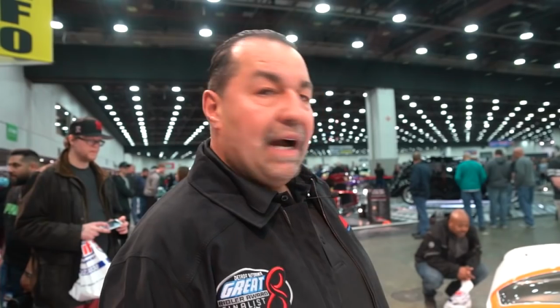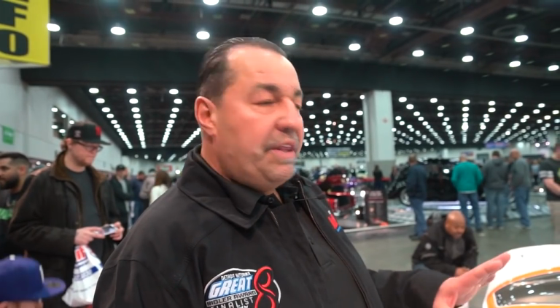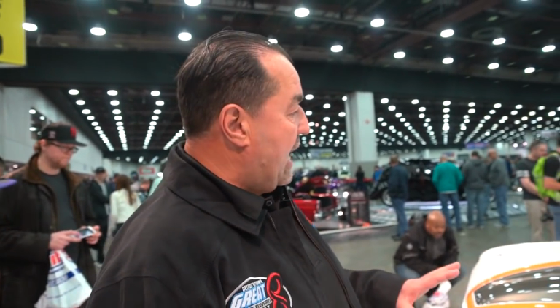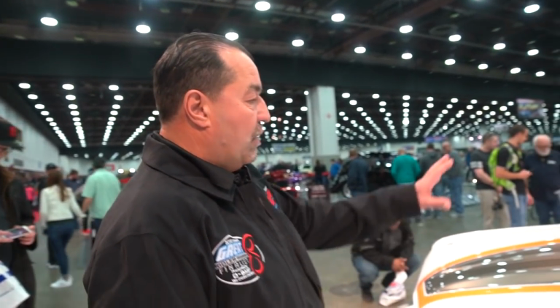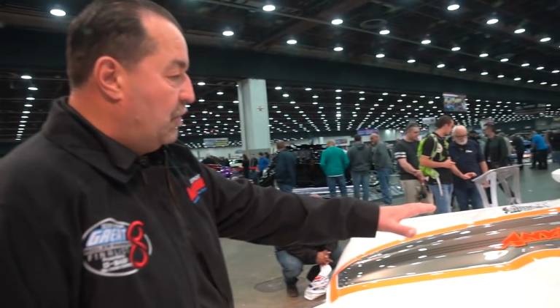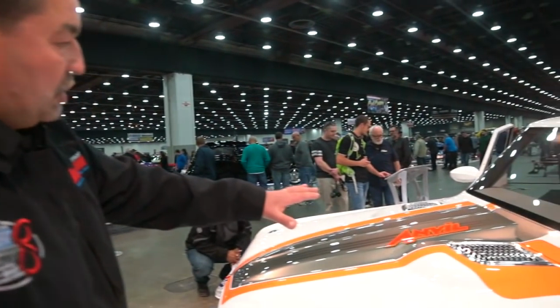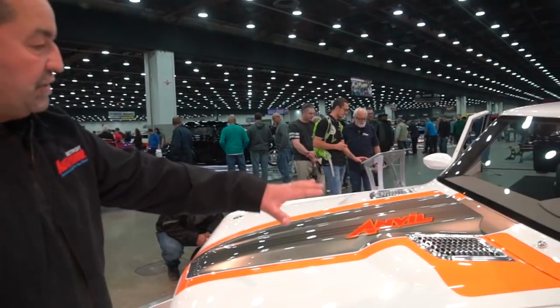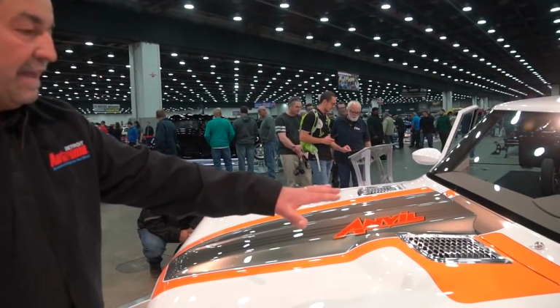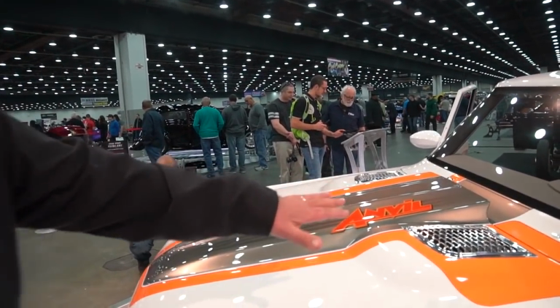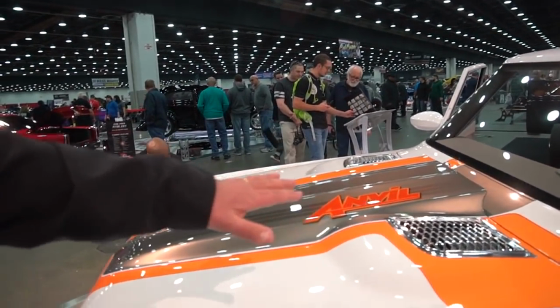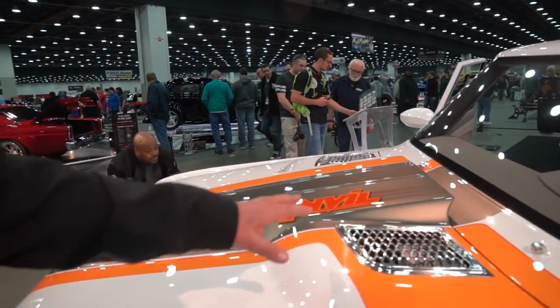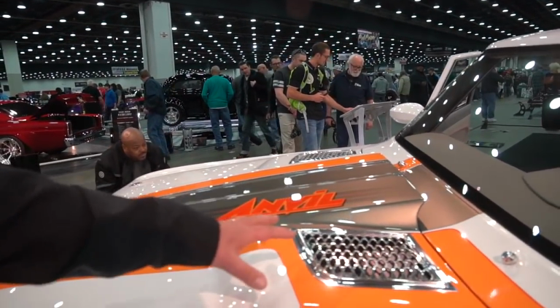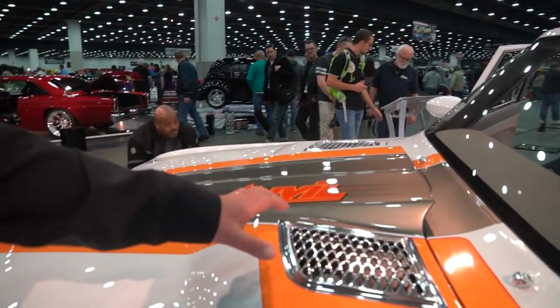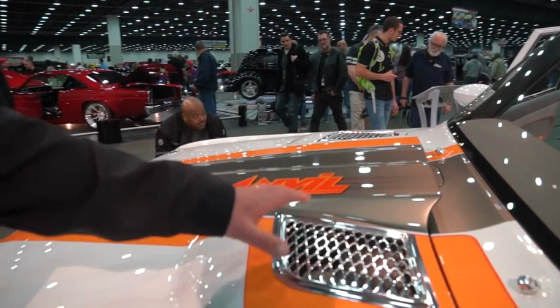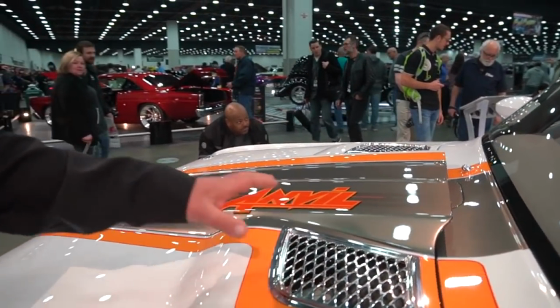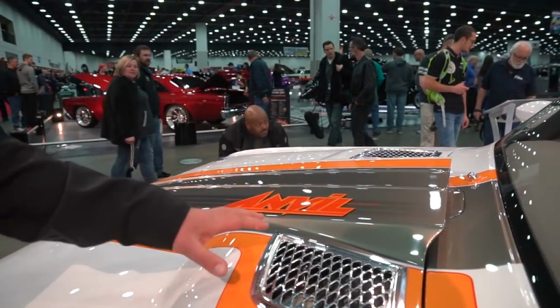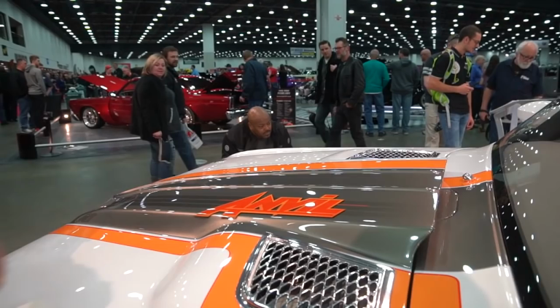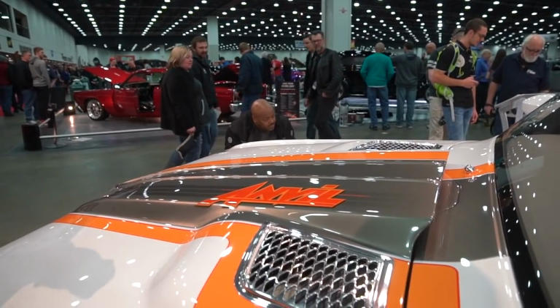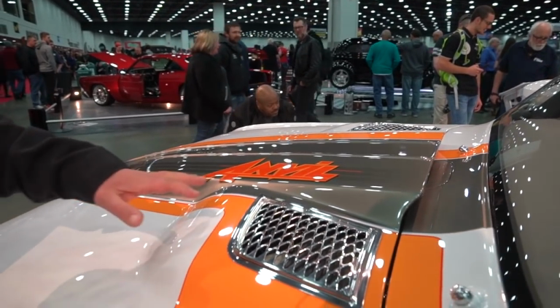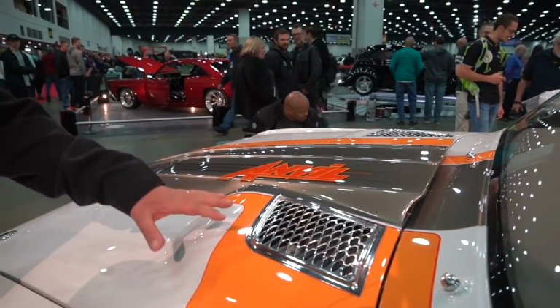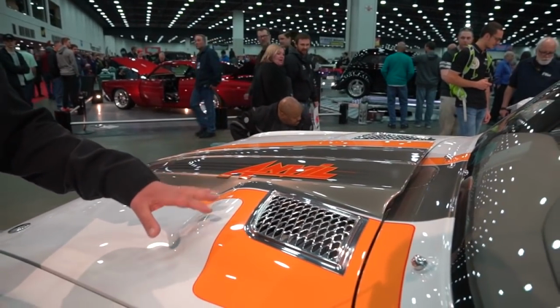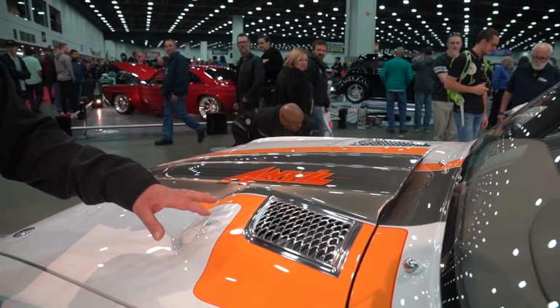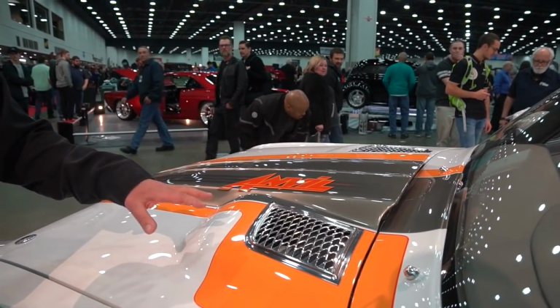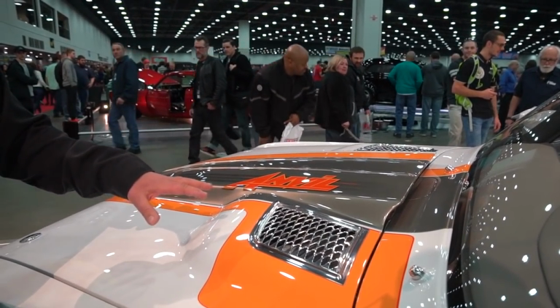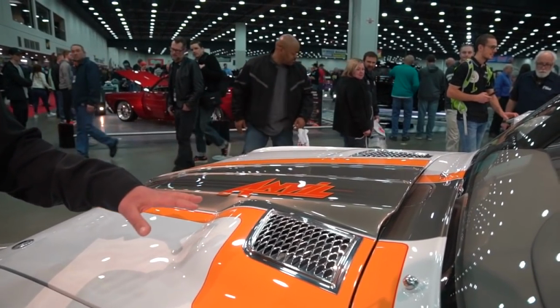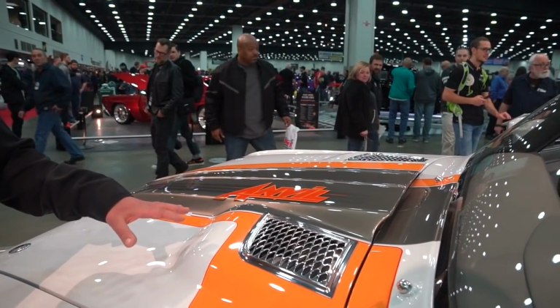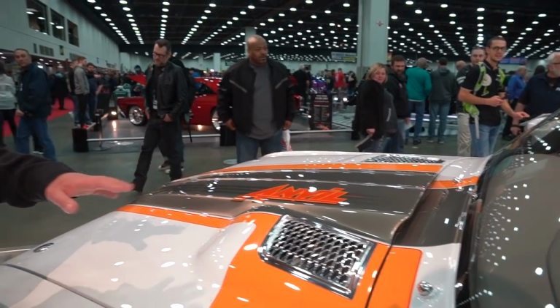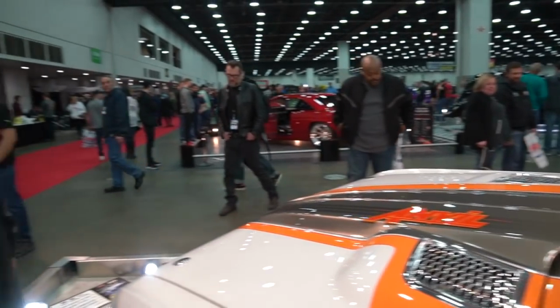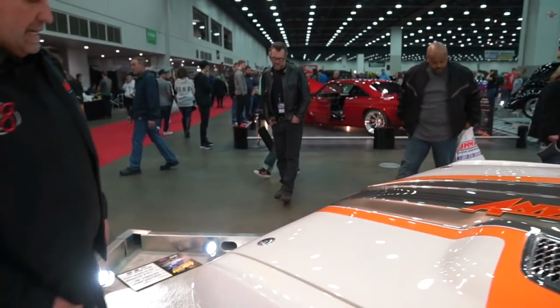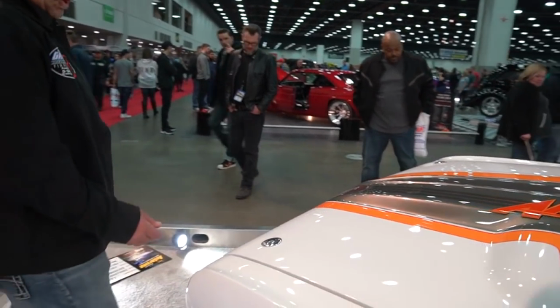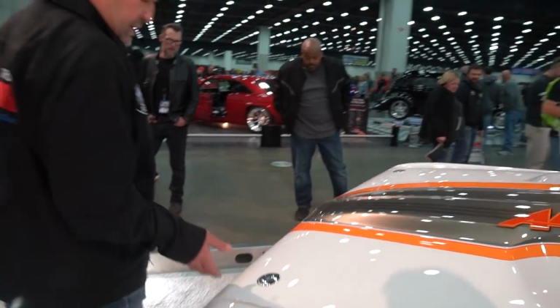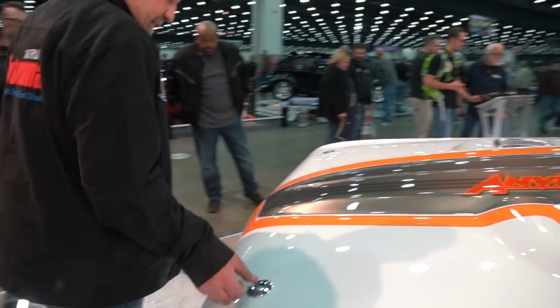I'll show you the engine now. Before I lift the hood, I want to show you that these are actually engineered for cooling the hot sides of the turbos, so we have a twin 88 millimeter turbocharged engine in here. I'll show you under the hood here.